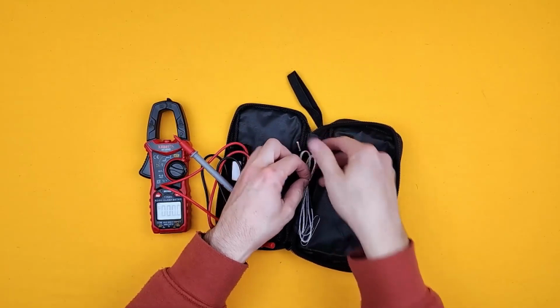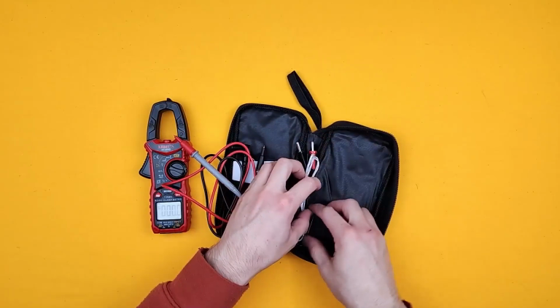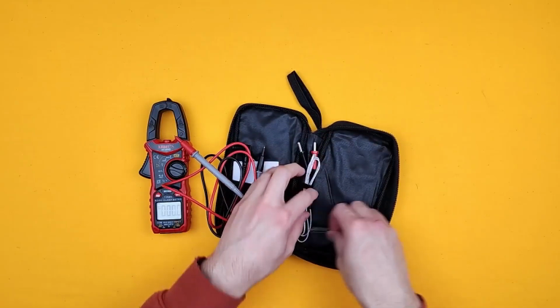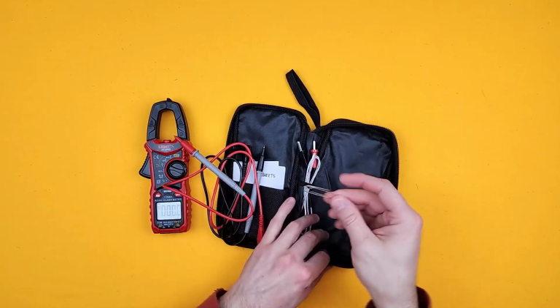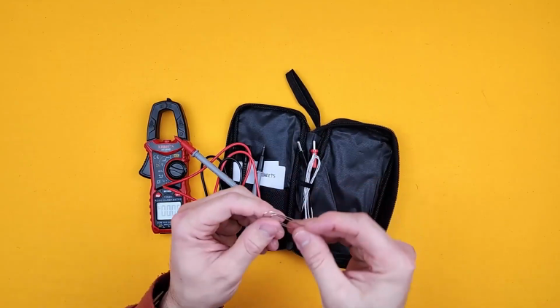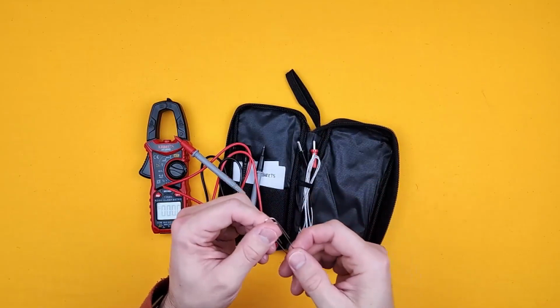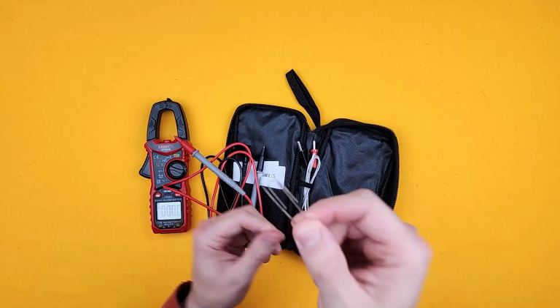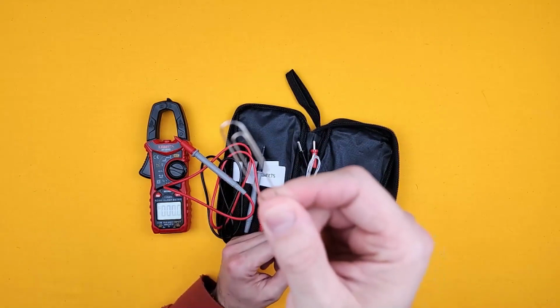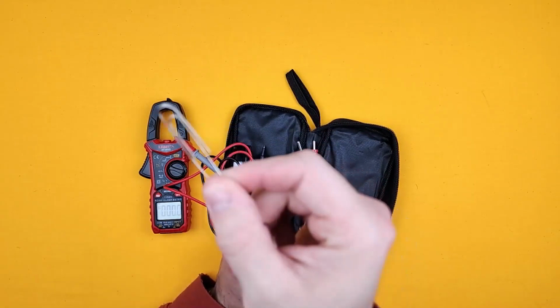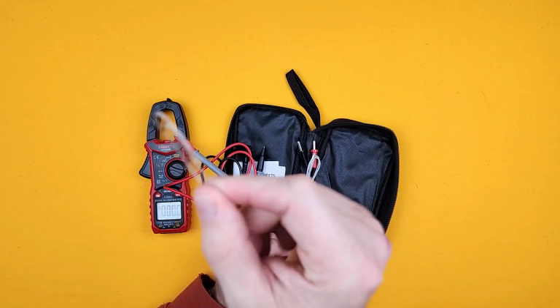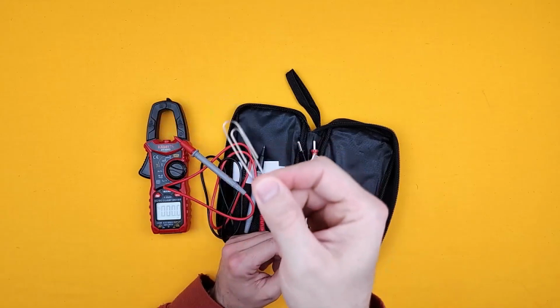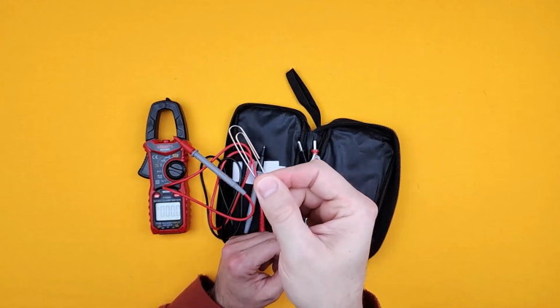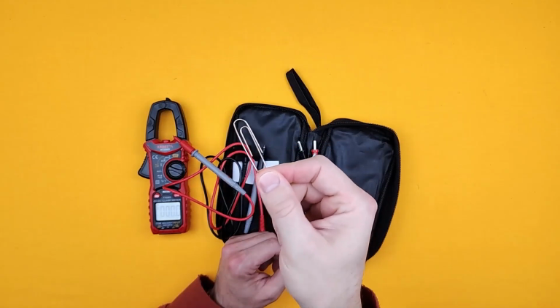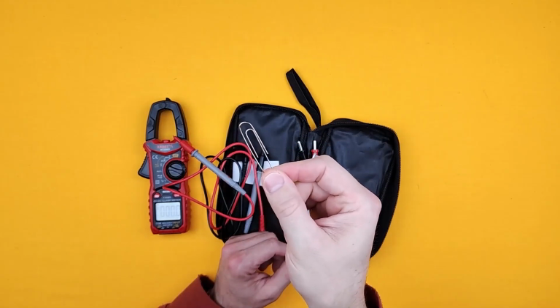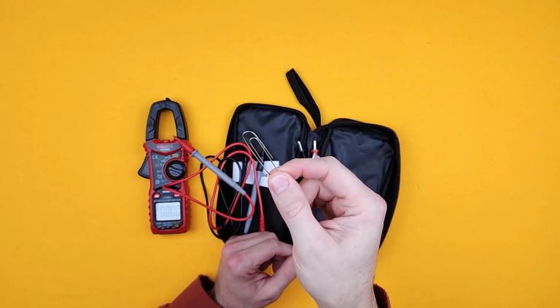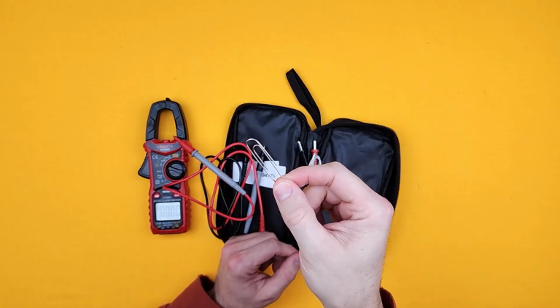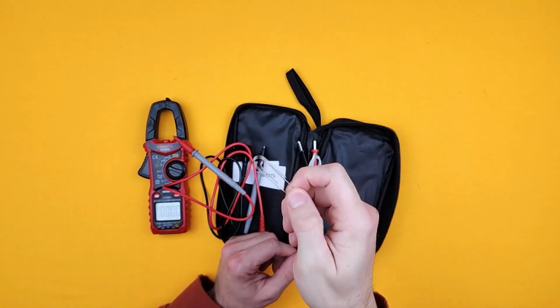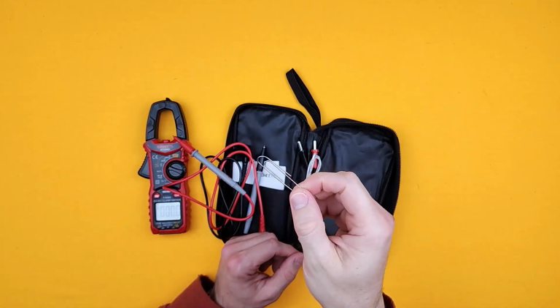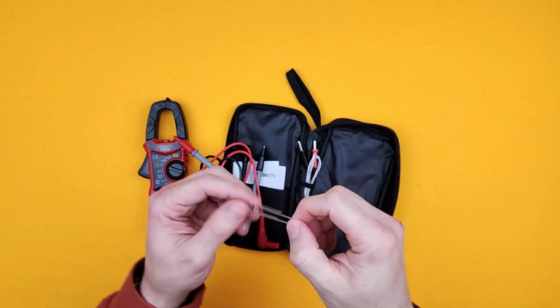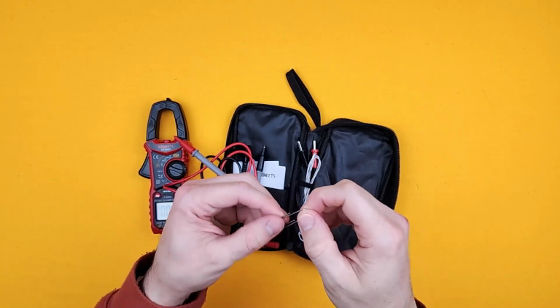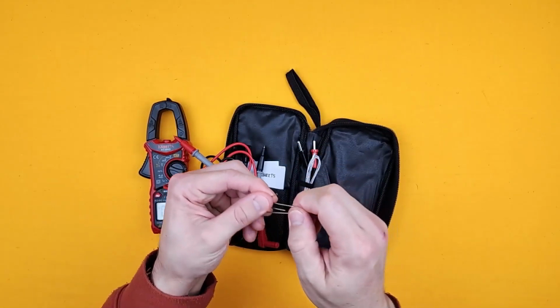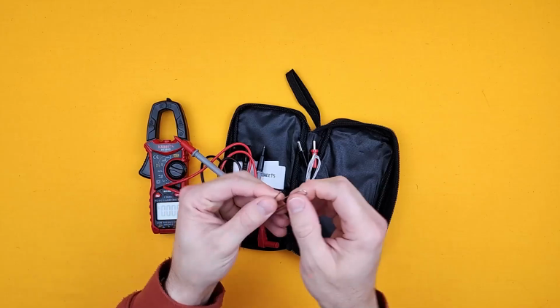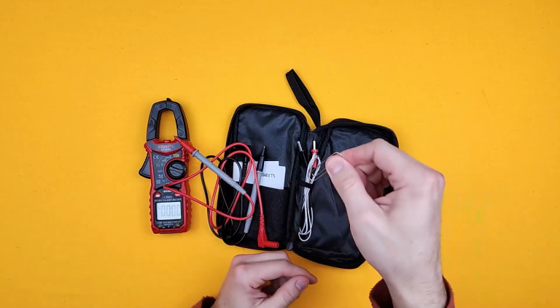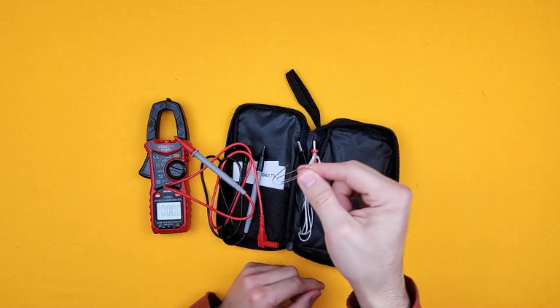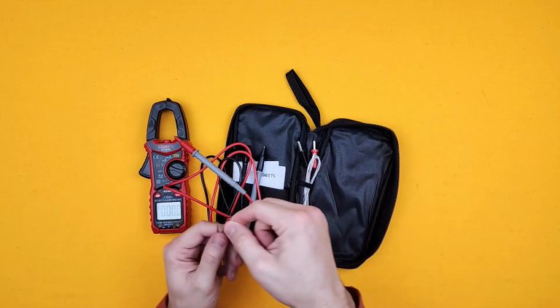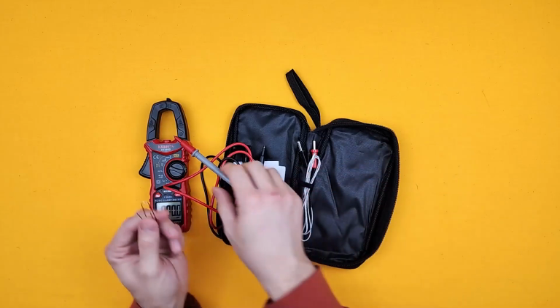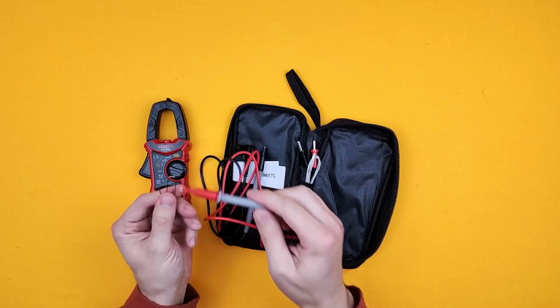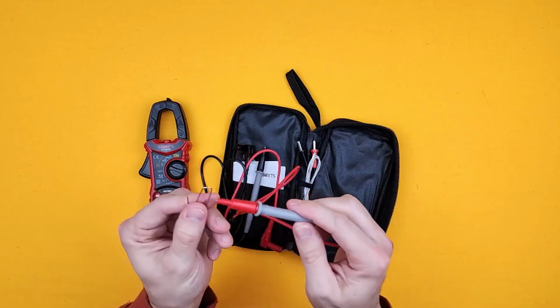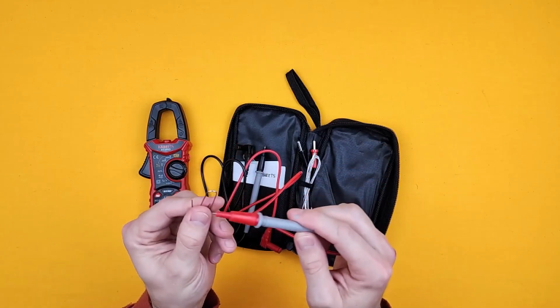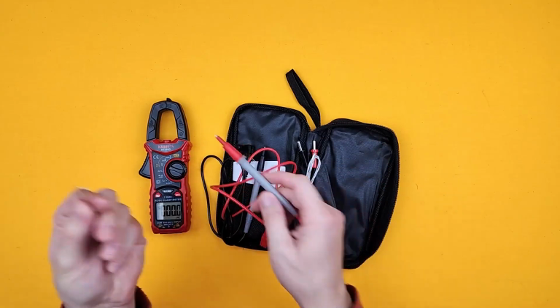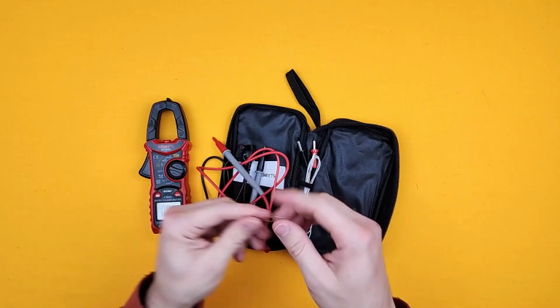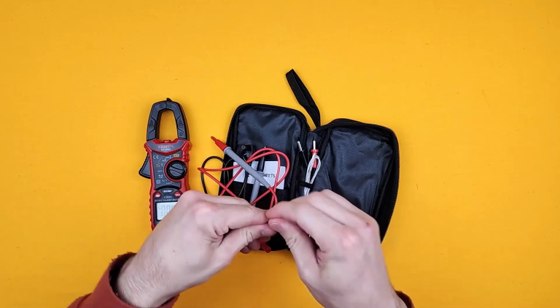This didn't actually come with it, but it's something I always chuck in — it's handy to have a paper clip. If you're trying to get to some really hard-to-reach contacts, shove a paper clip down in there and then touch this instead, and you're good to go.